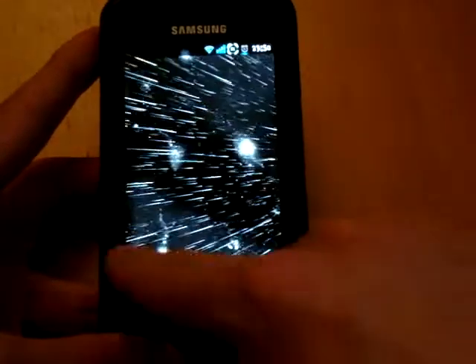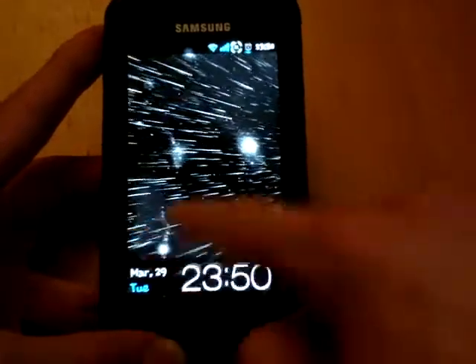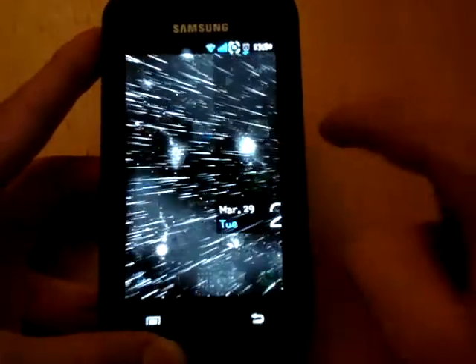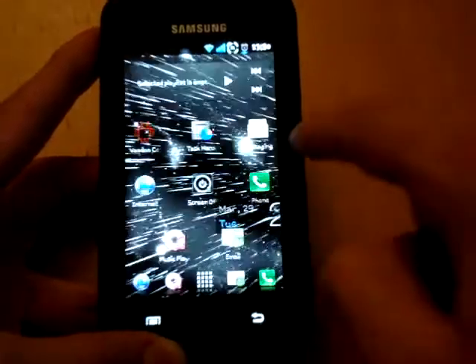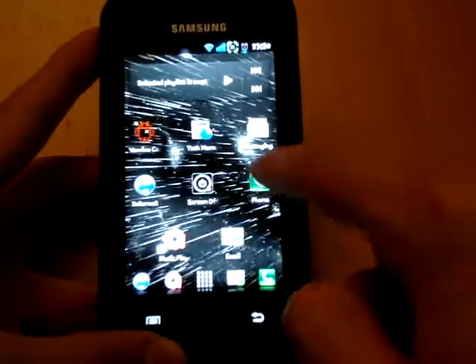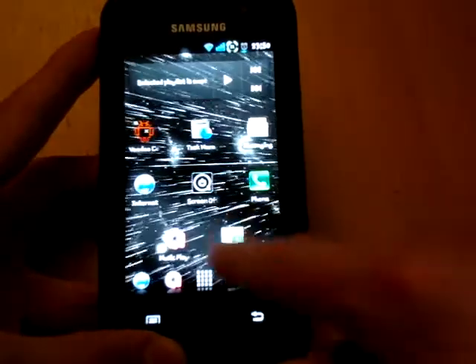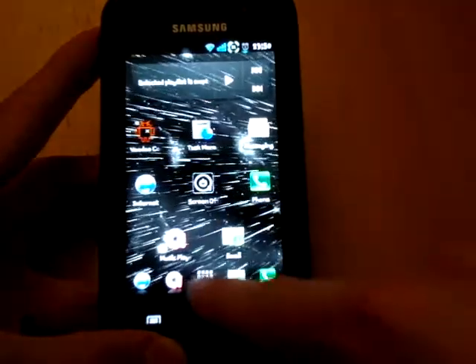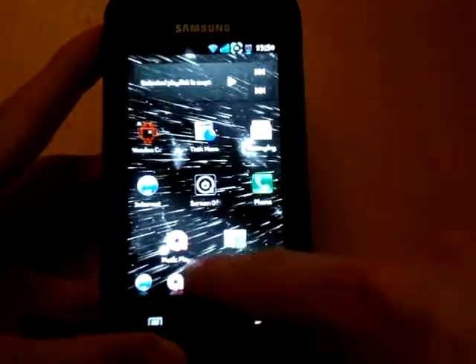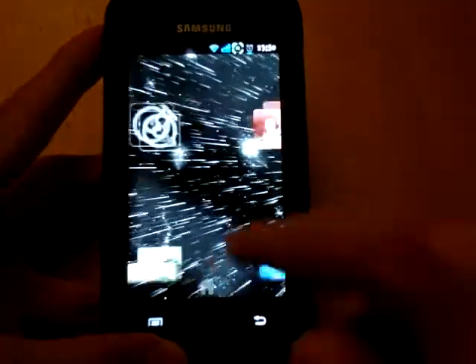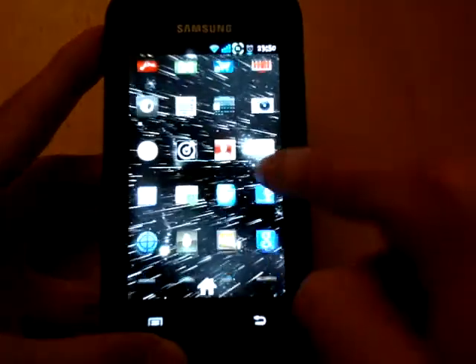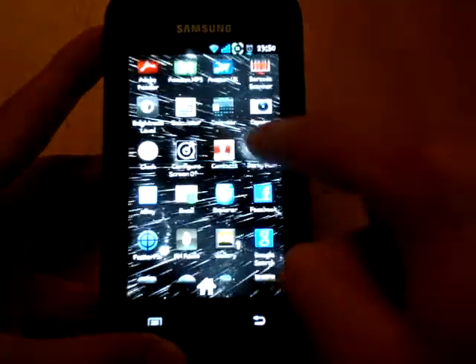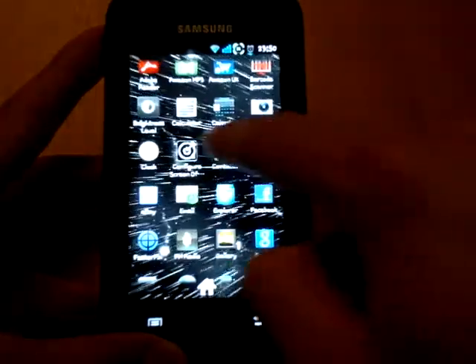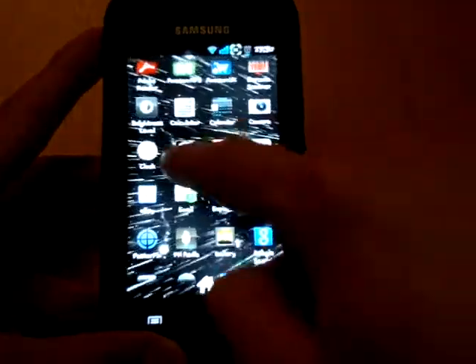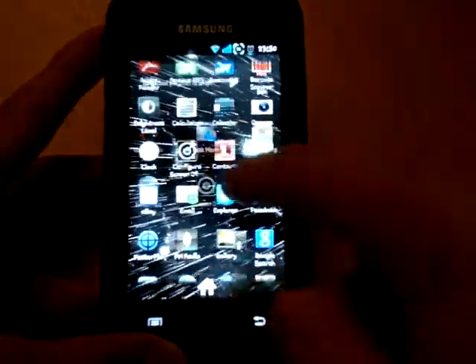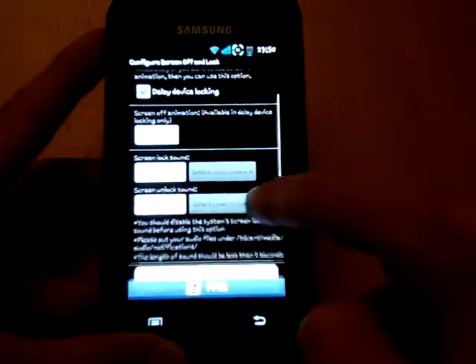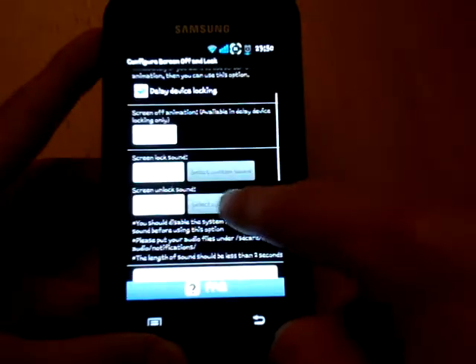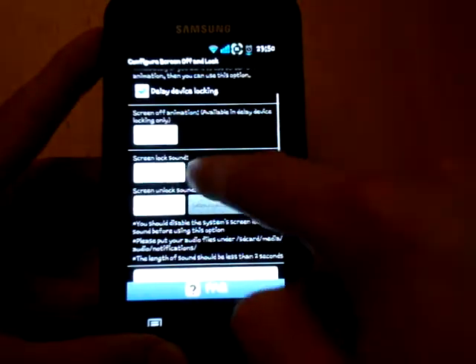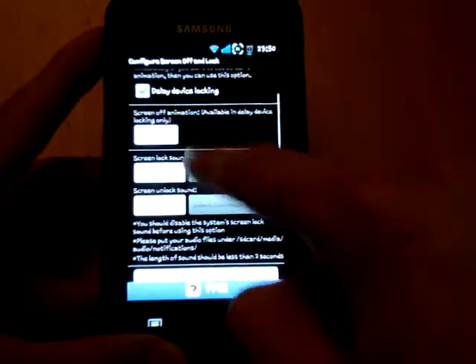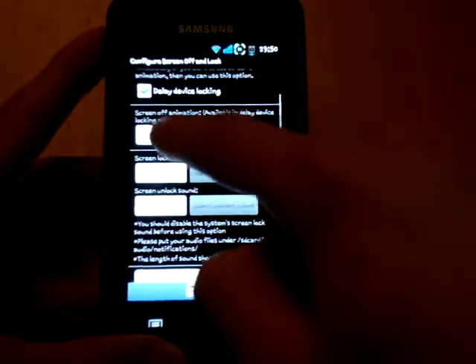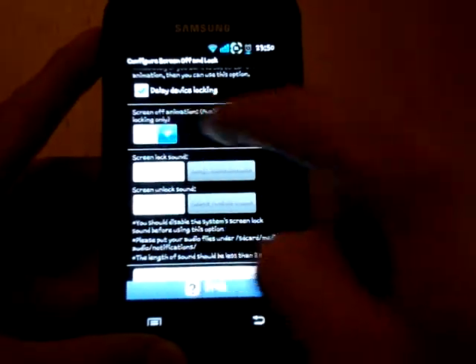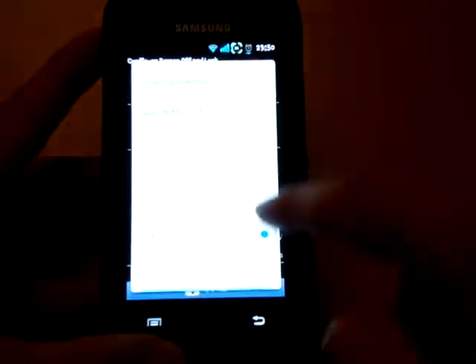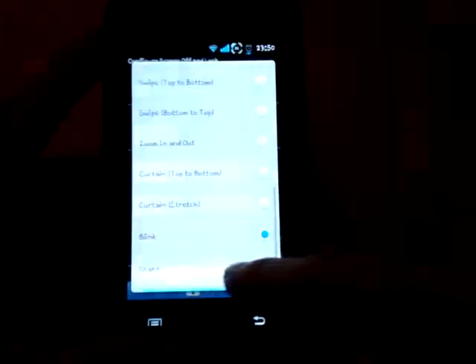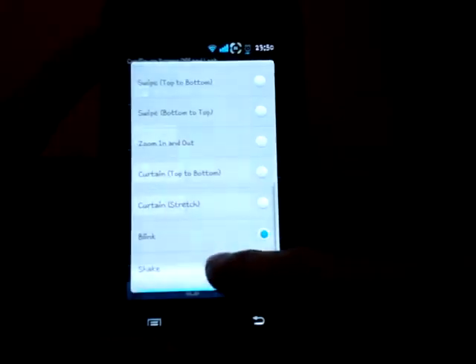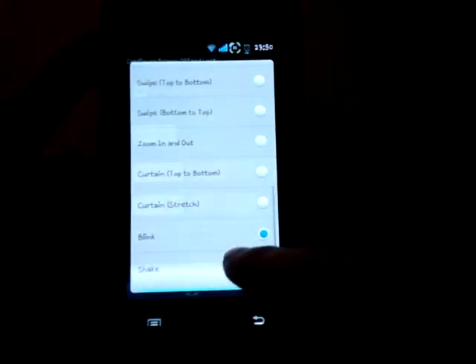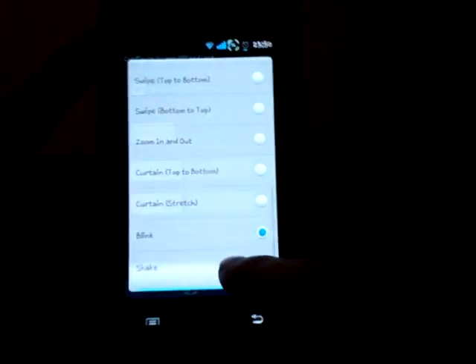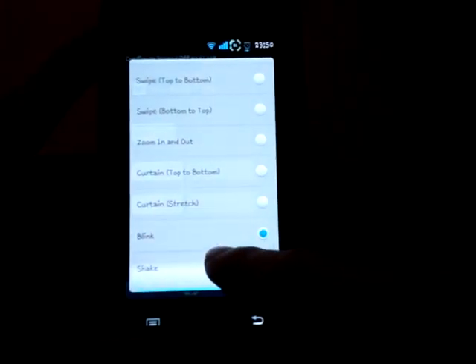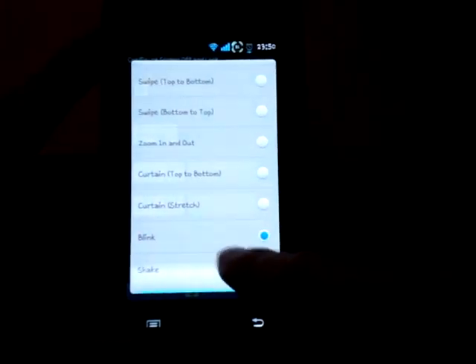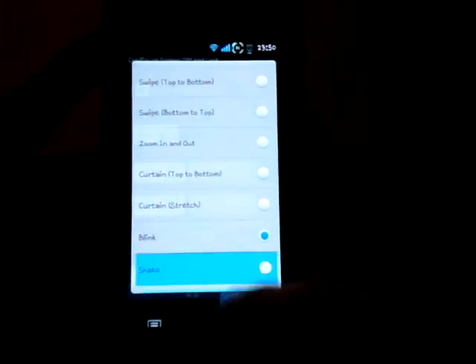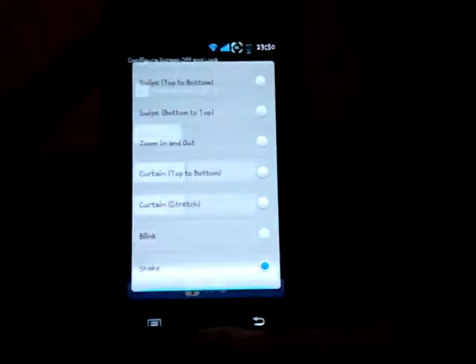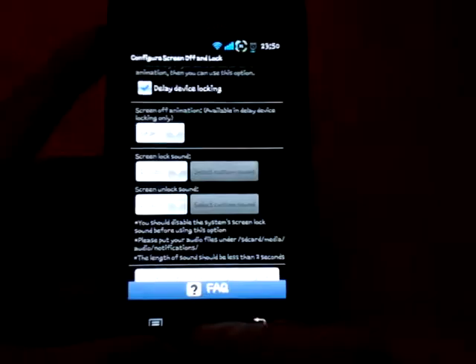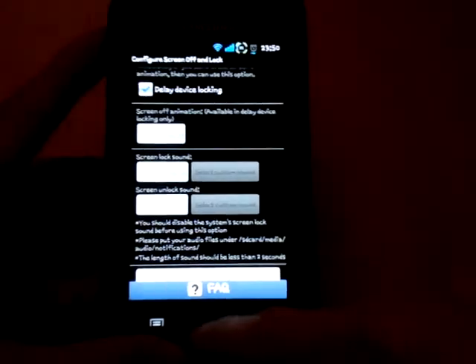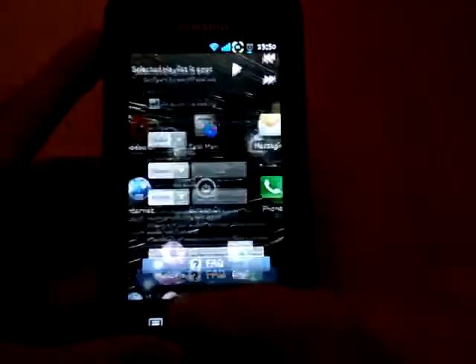So that was pretty cool. Other ones I quite like, for example, shake — it looked like there was something wrong with your phone.